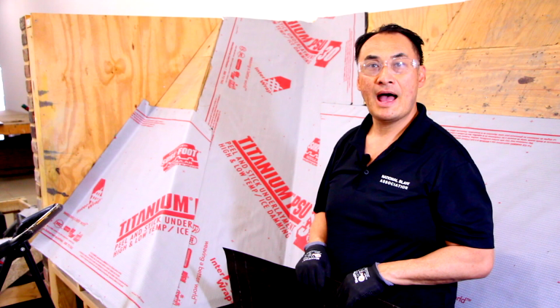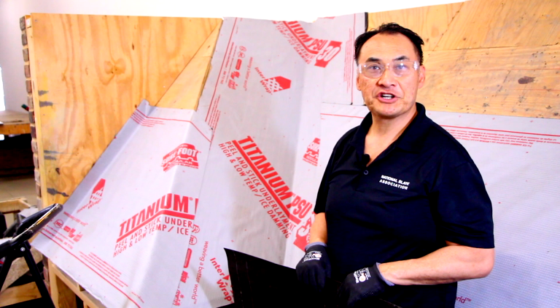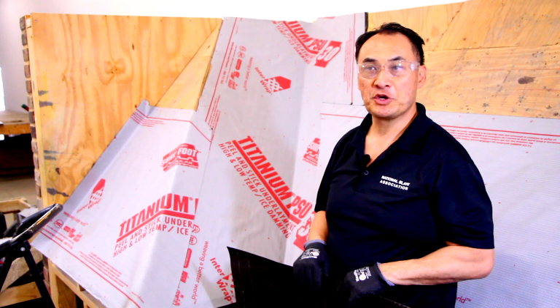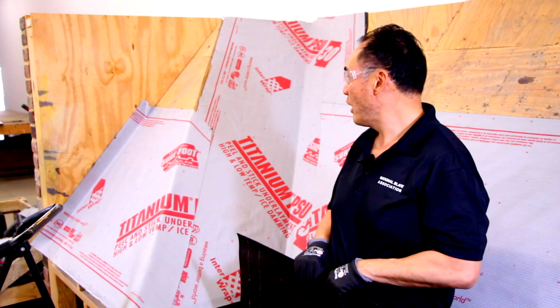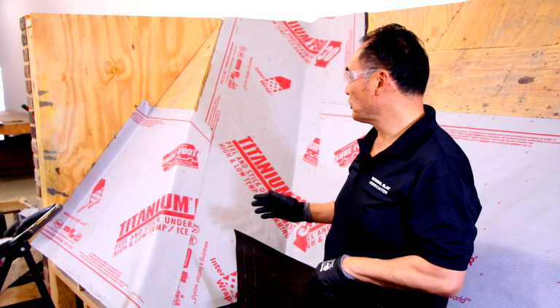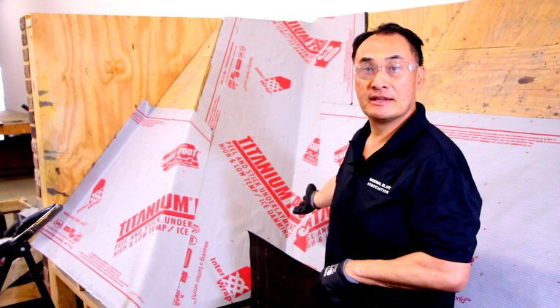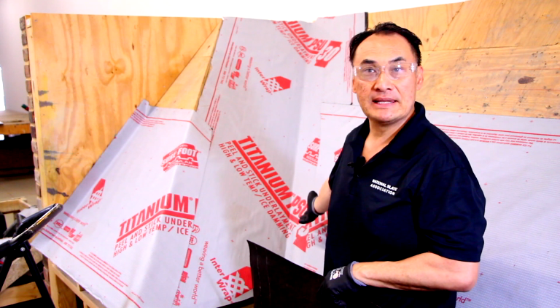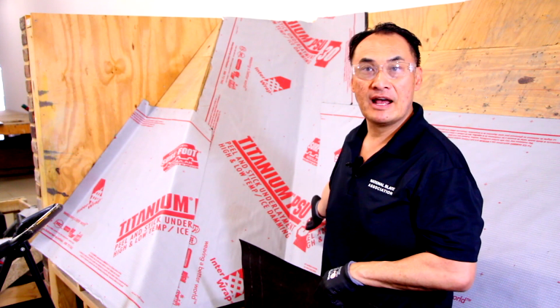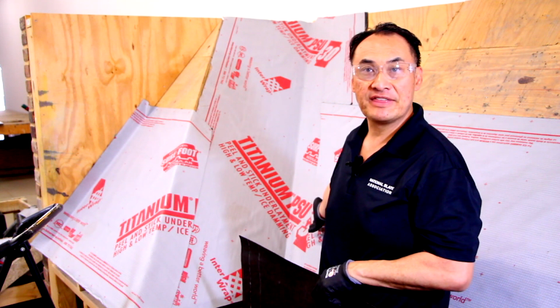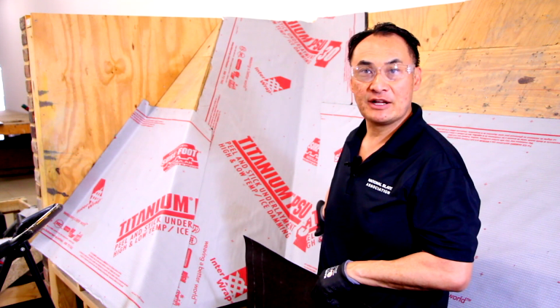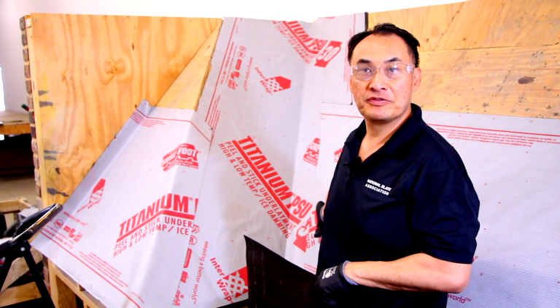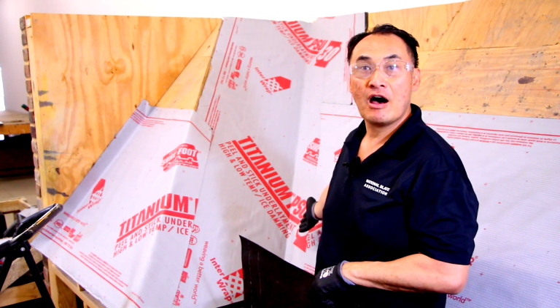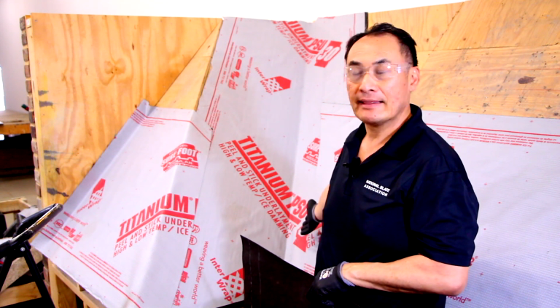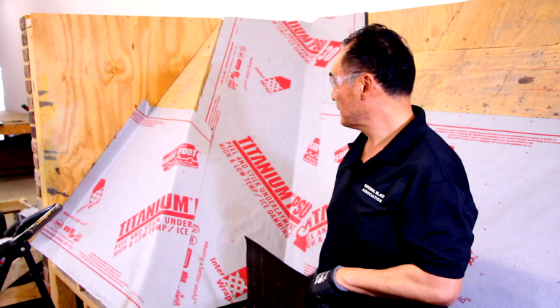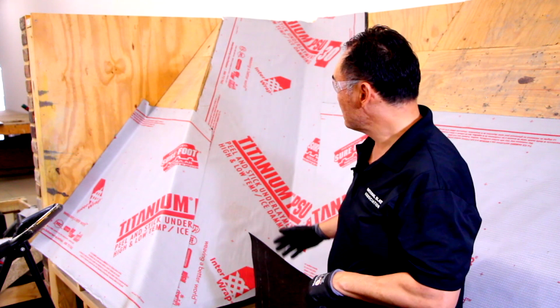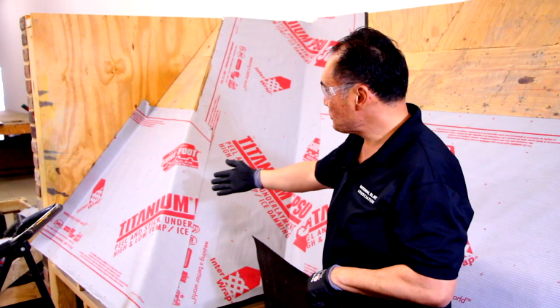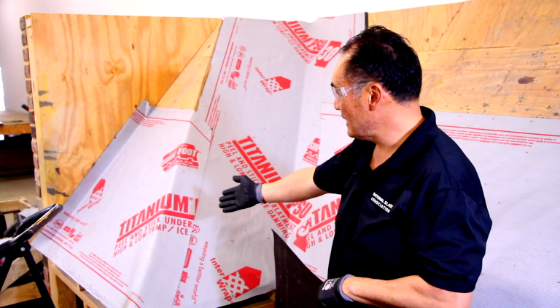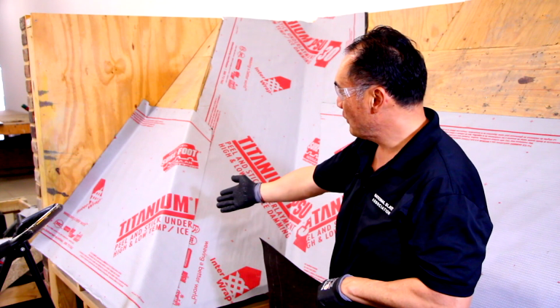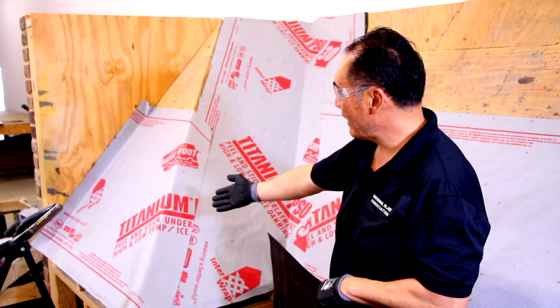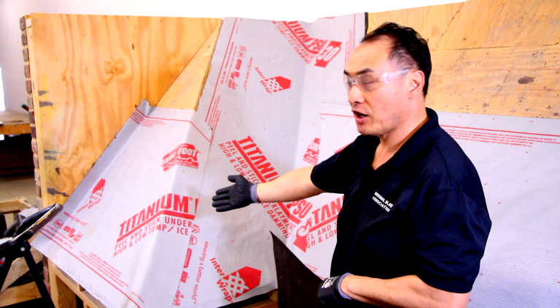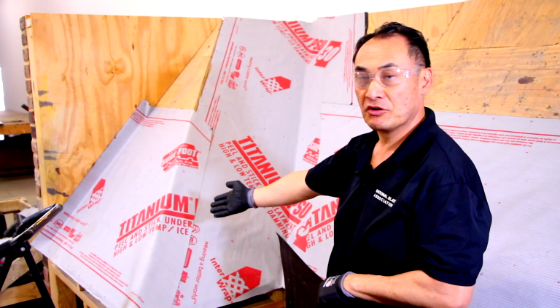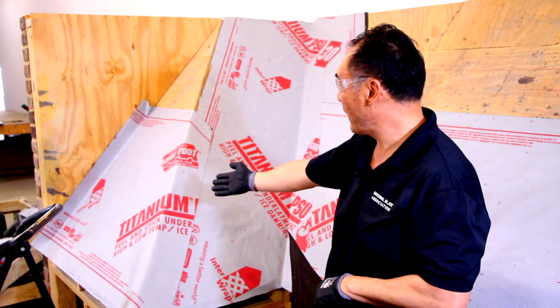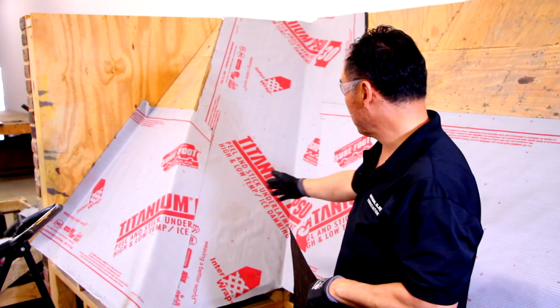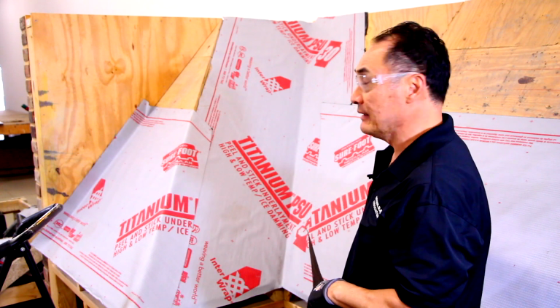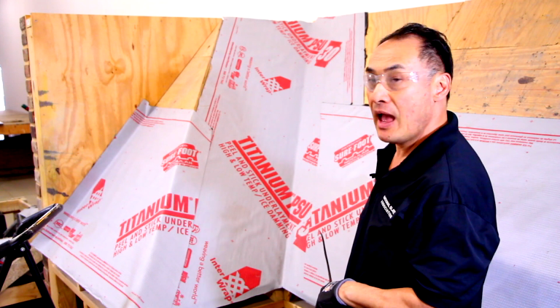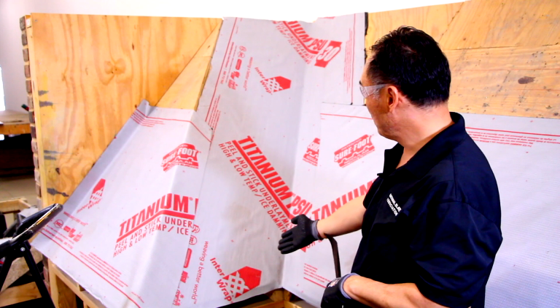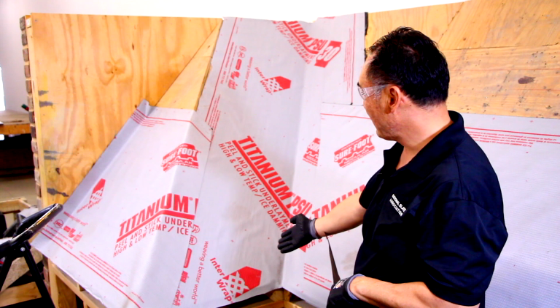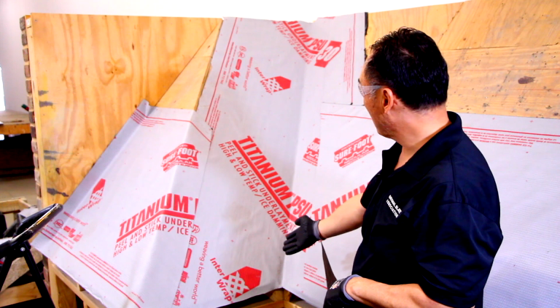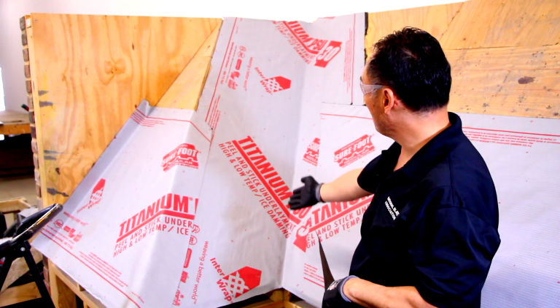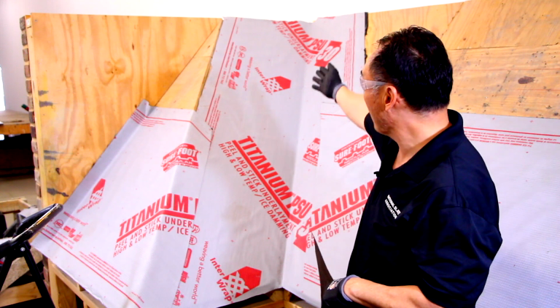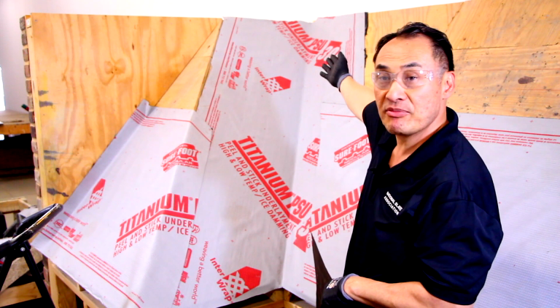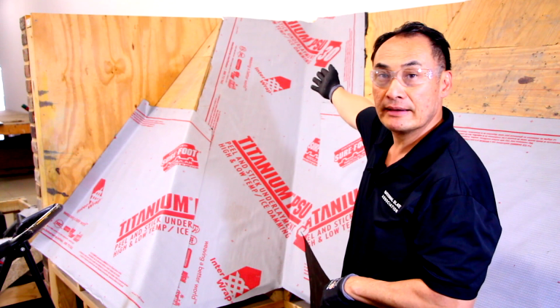Hi, we're here to show you how underlayment can be done underneath a slate roof on a valley. As you can see, we've got the ice and water shield at the bottom three feet and then we've got the ice and water shield going all the way up the valley.